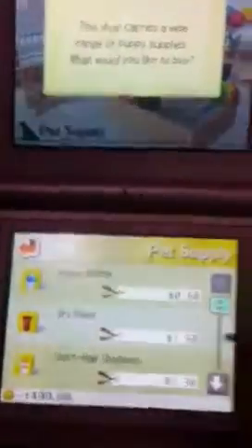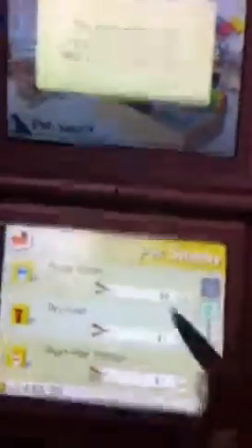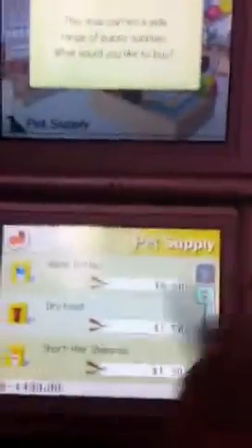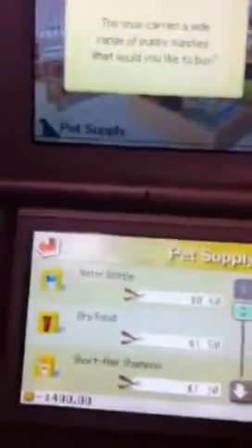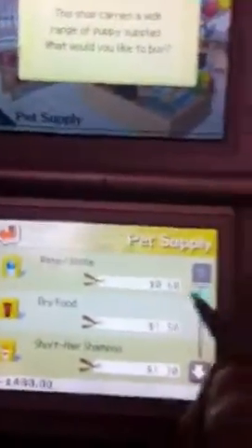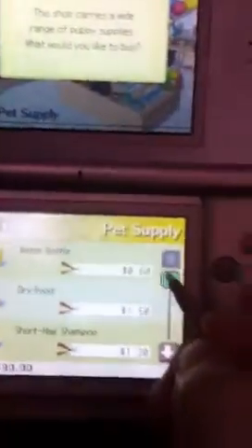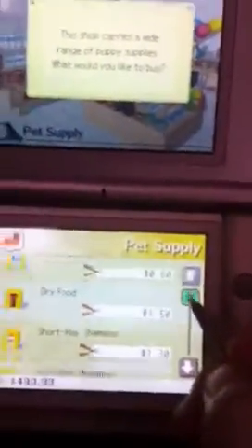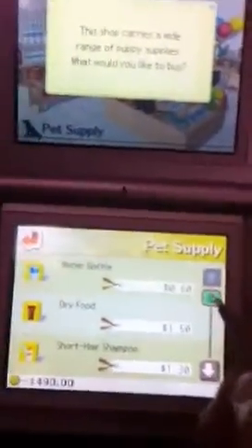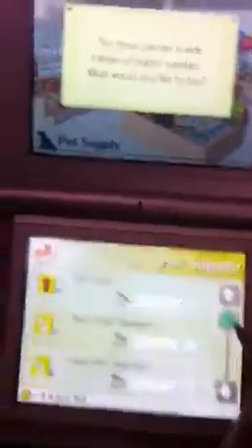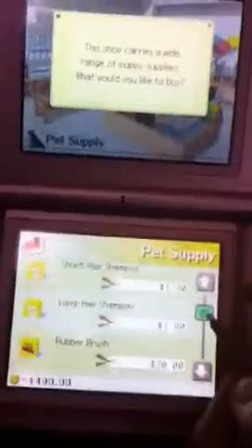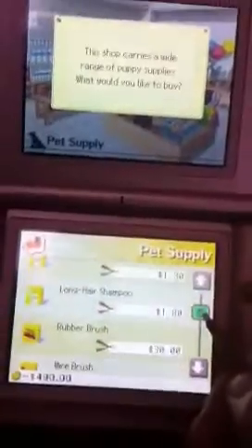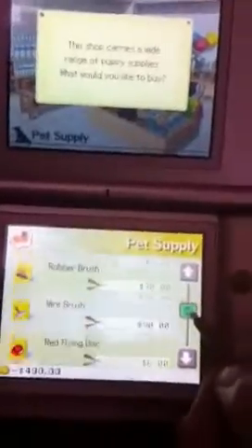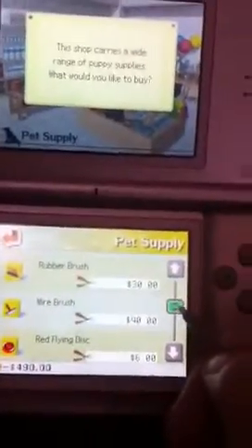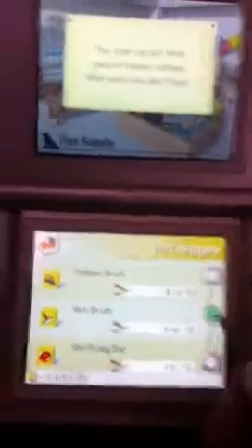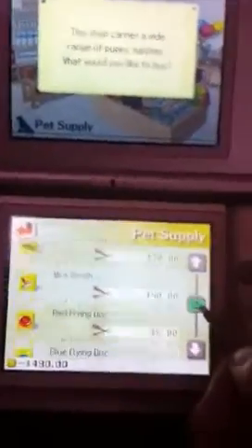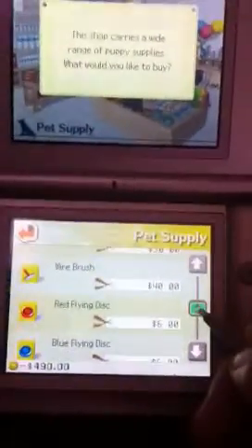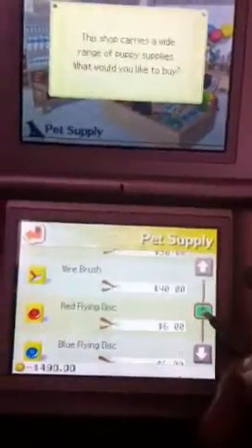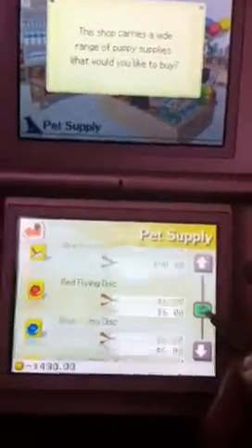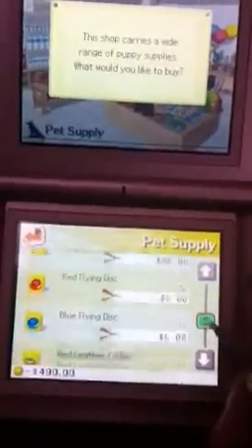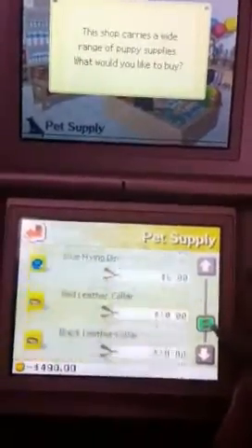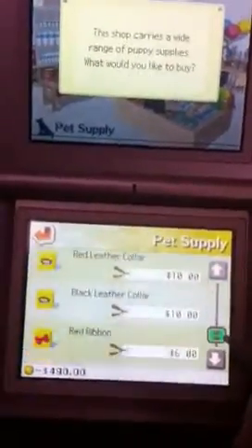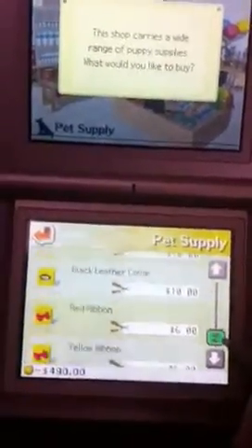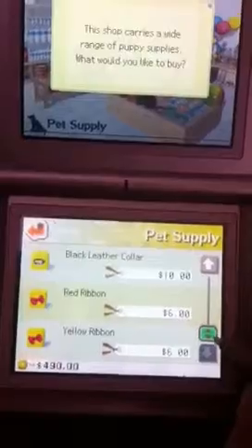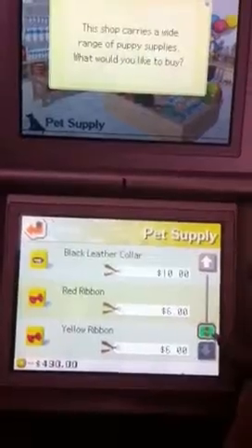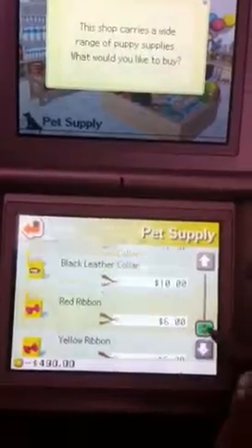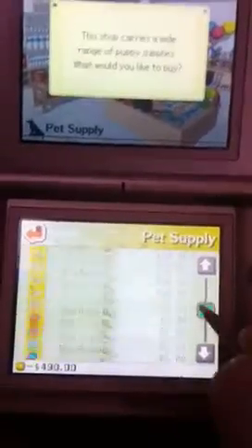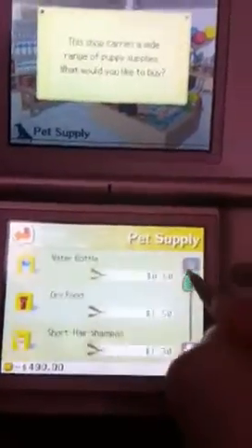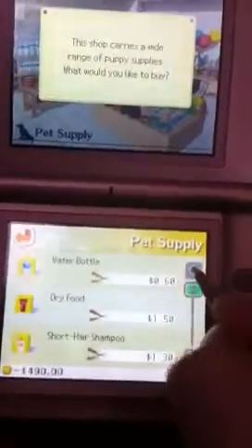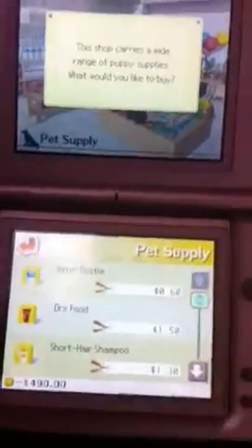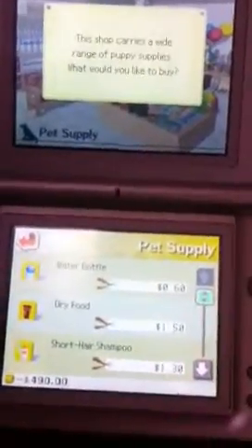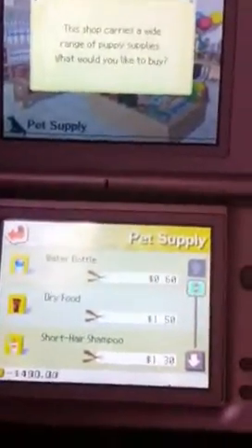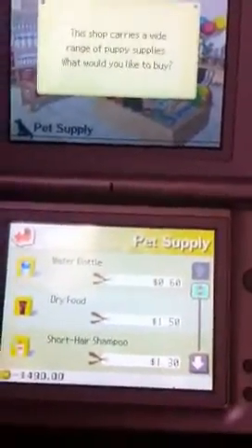At the pet supply store, you can buy water, food, shampoo, brushes, flying discs, collars, and ribbons. This is the pet supply.